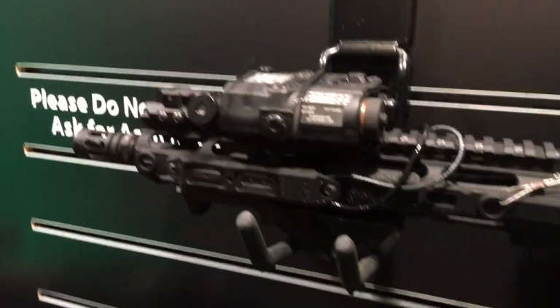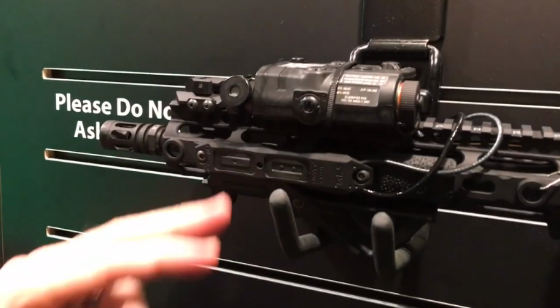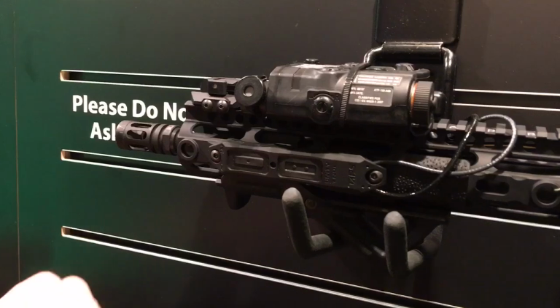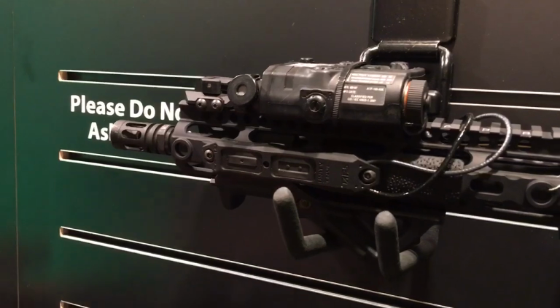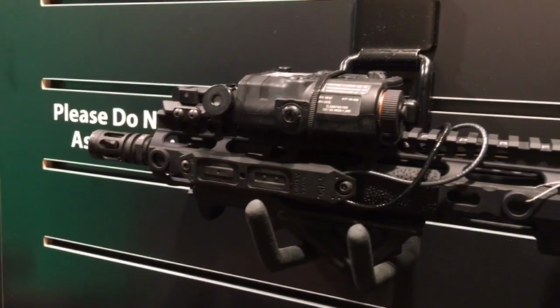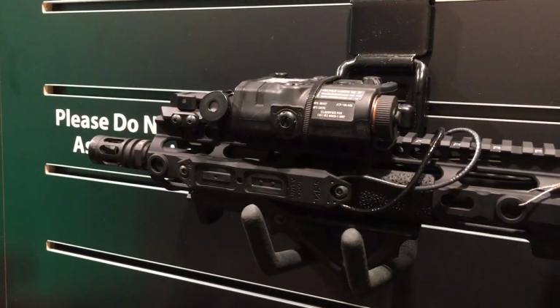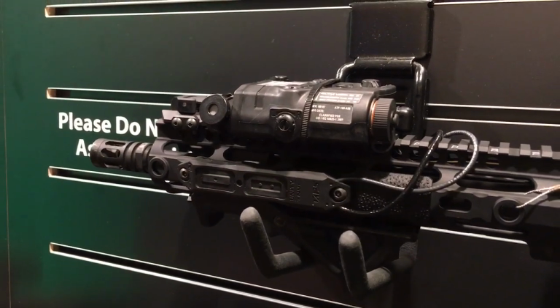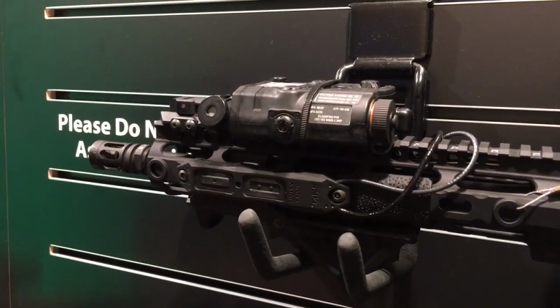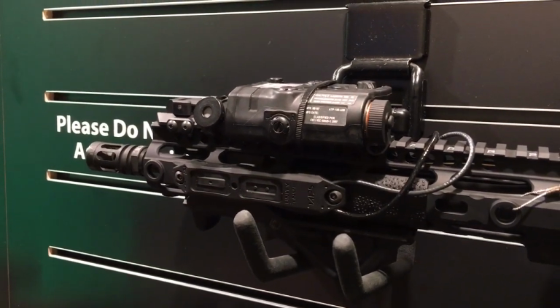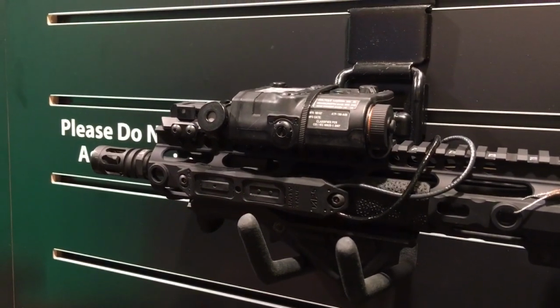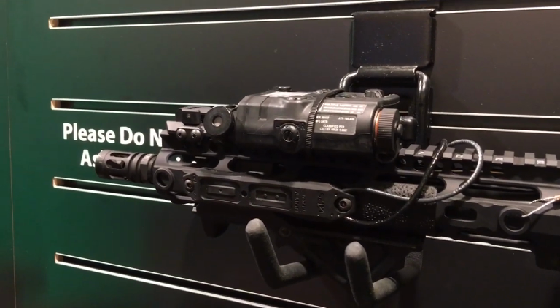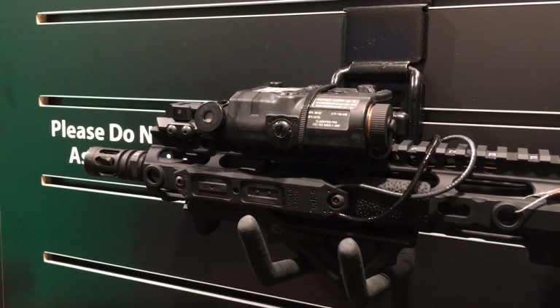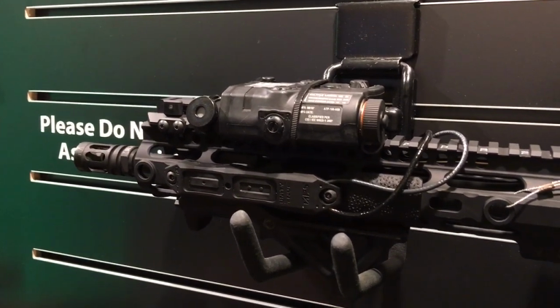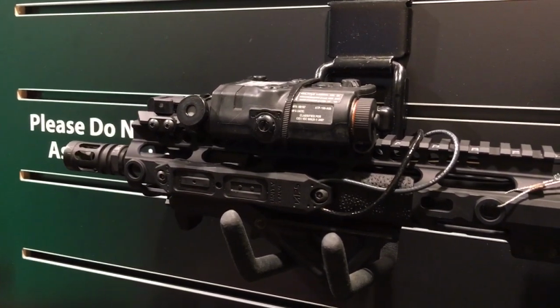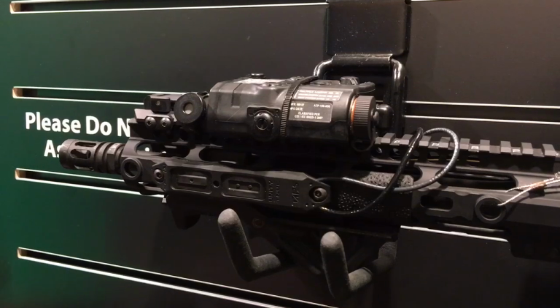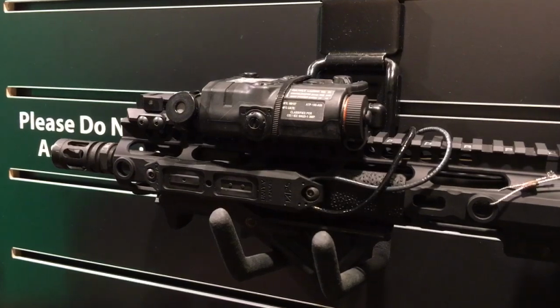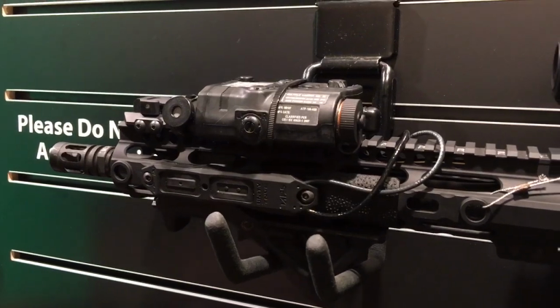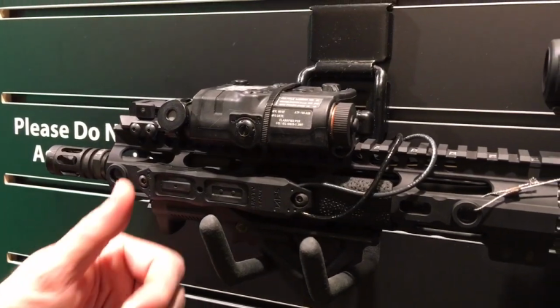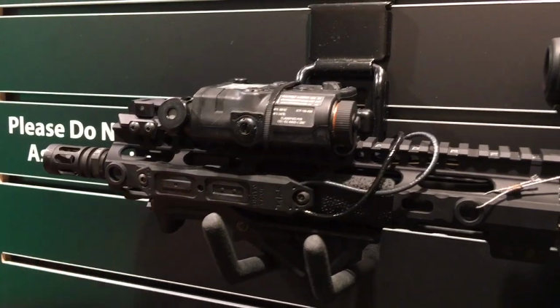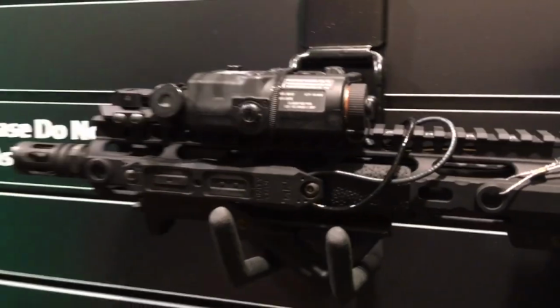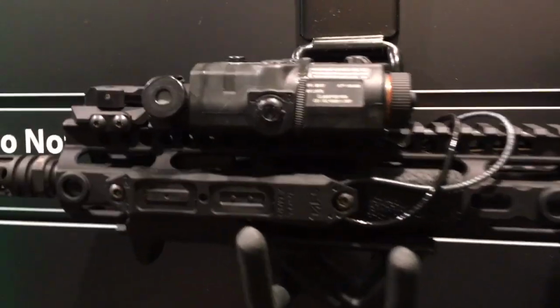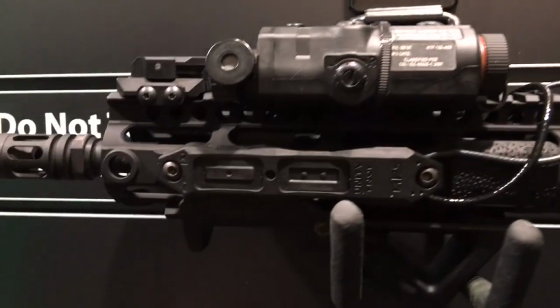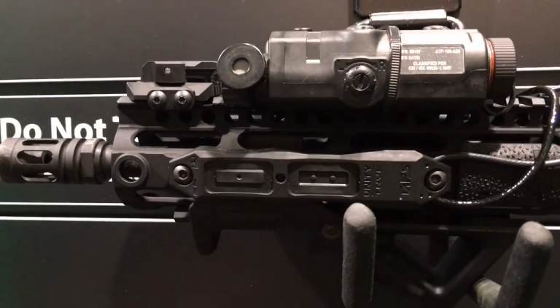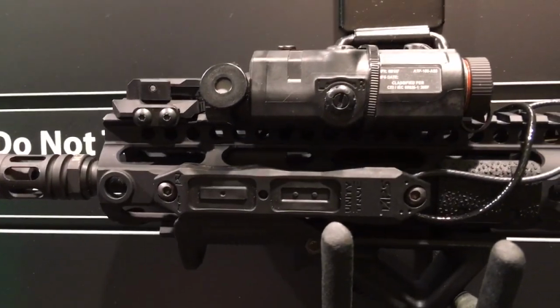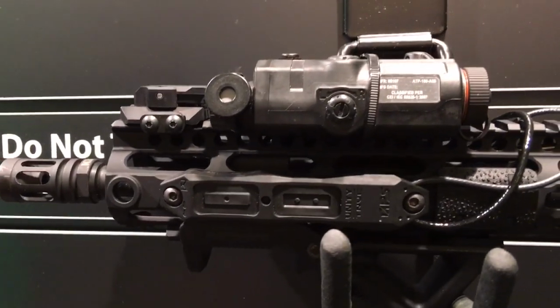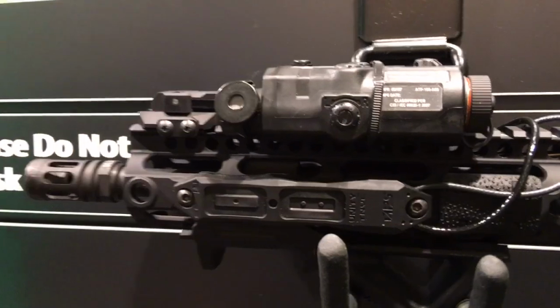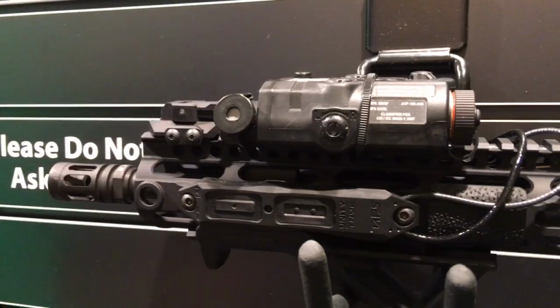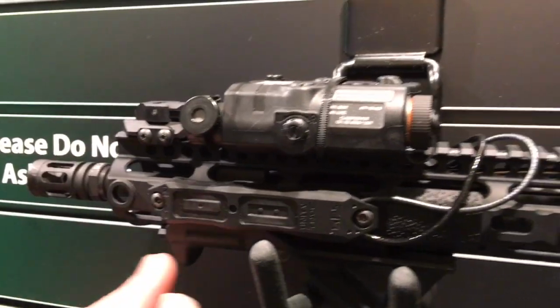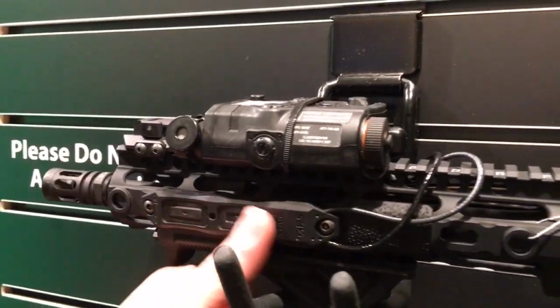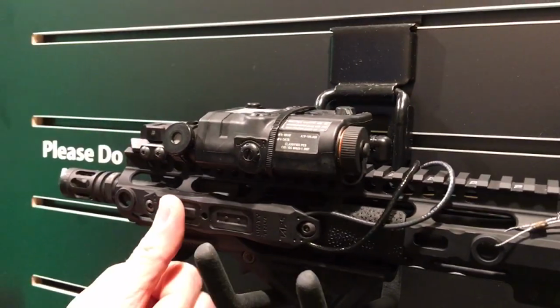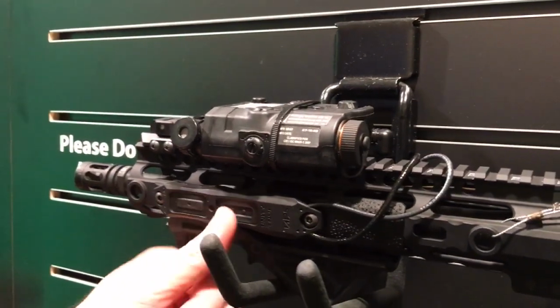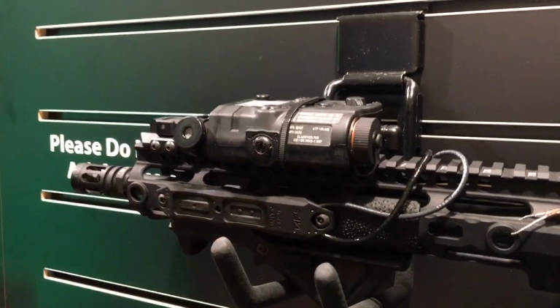The switch is fully programmable. It runs on a 2032 battery. Battery life is about 3,000 device-on hours. However, the switch does have a fail-safe function — if the battery dies or there's no battery, the switch still functions as a dumb pressure switch.